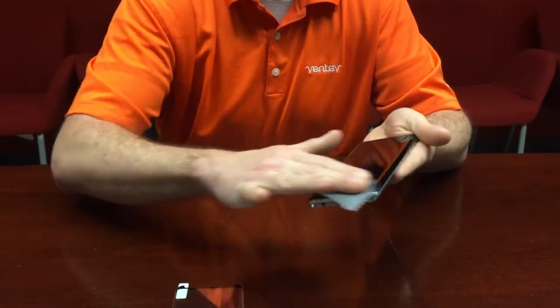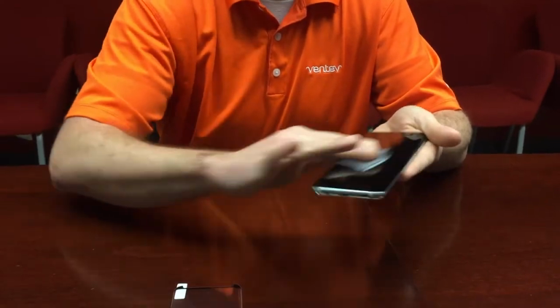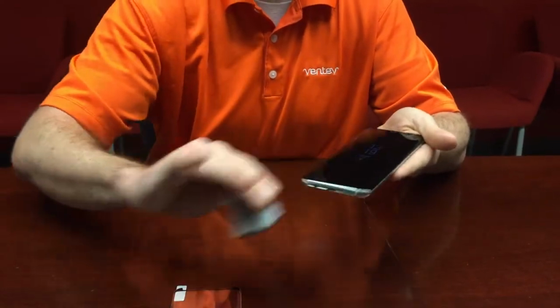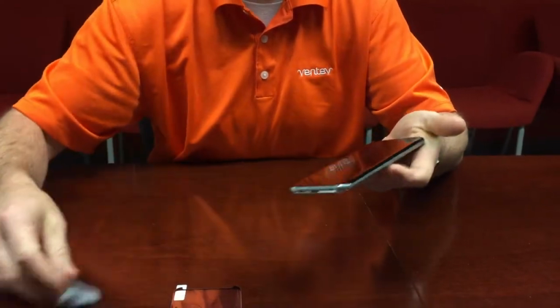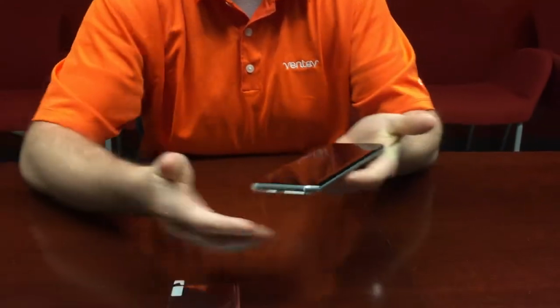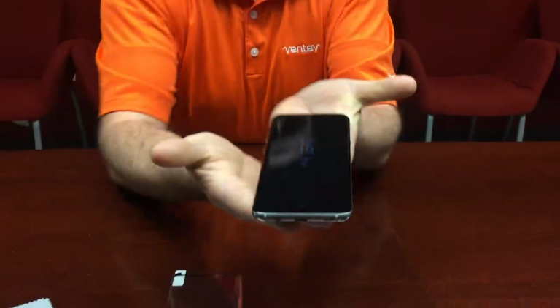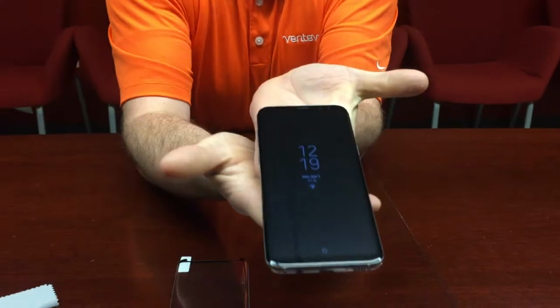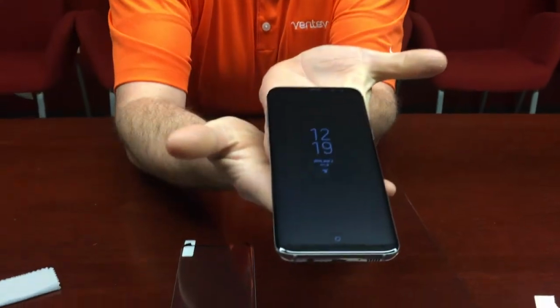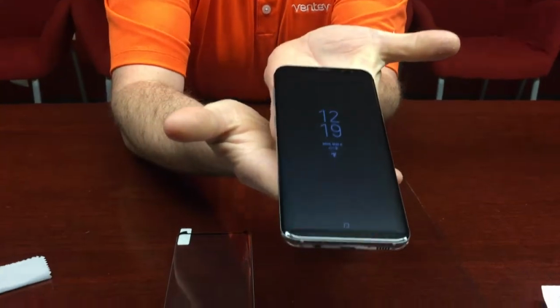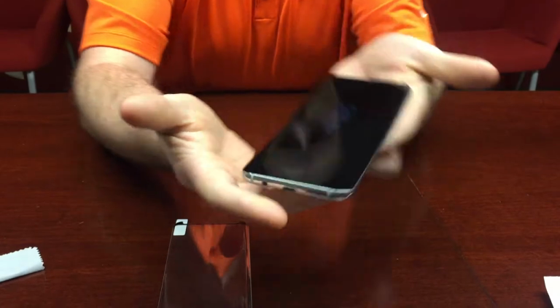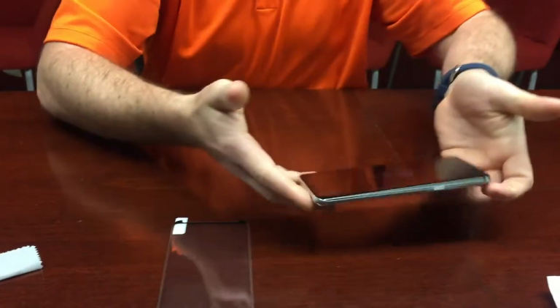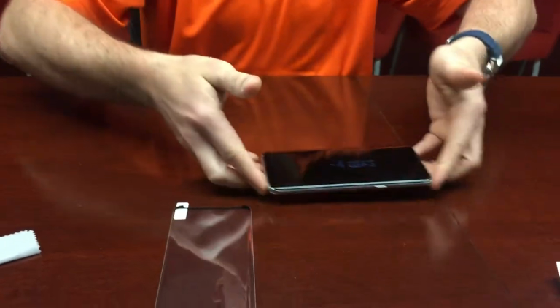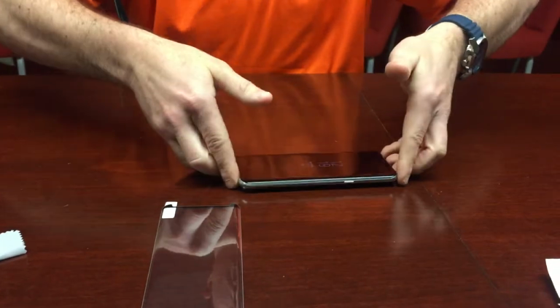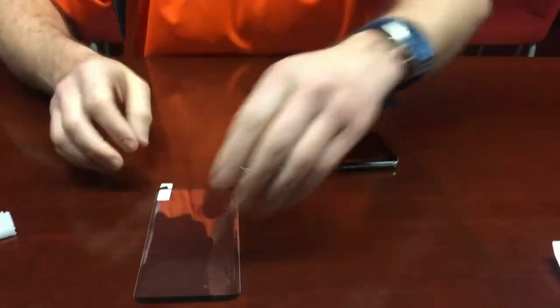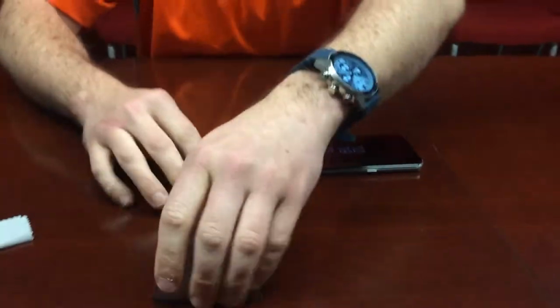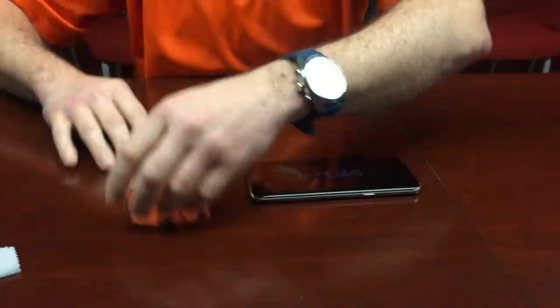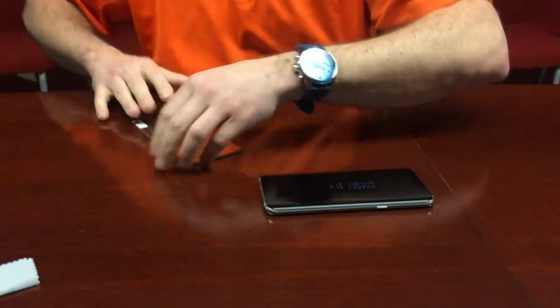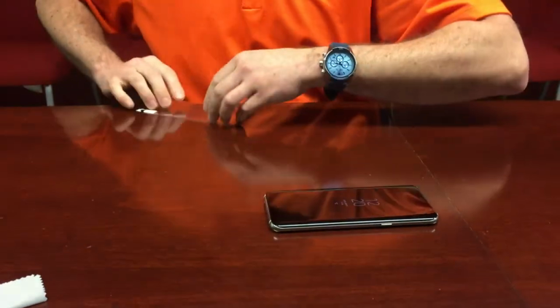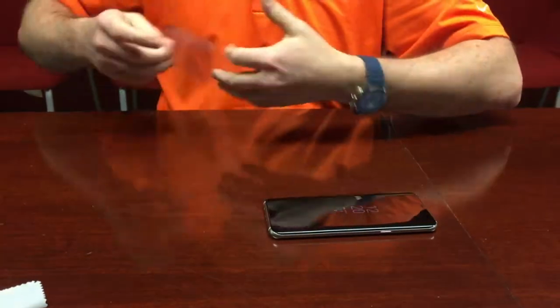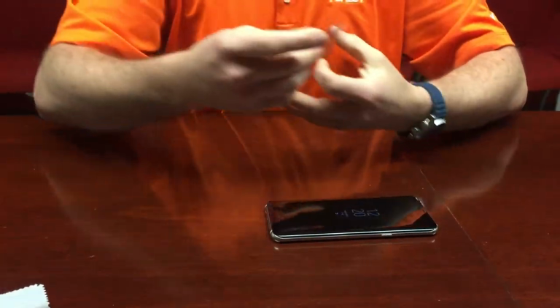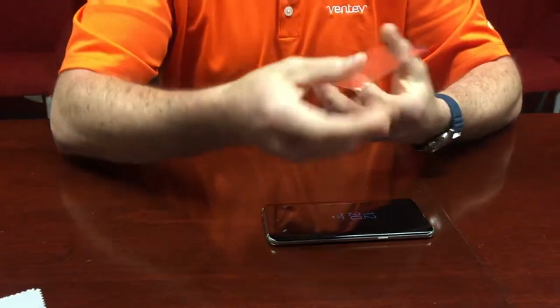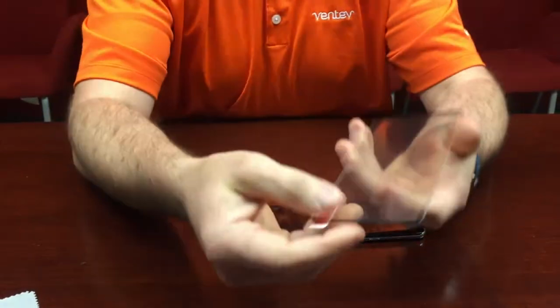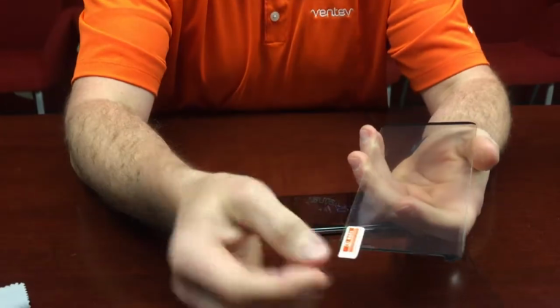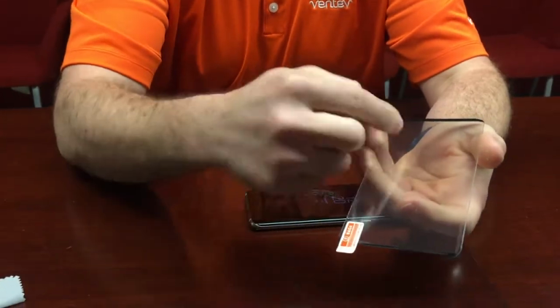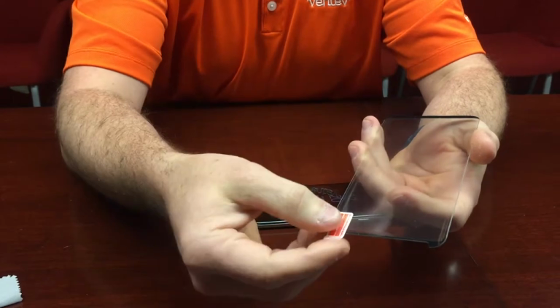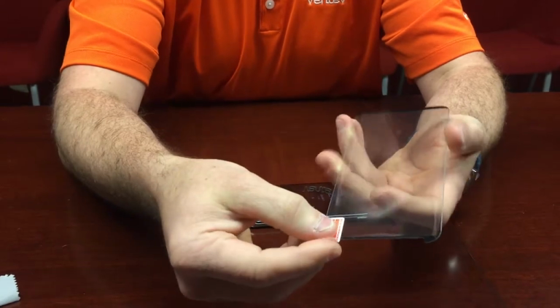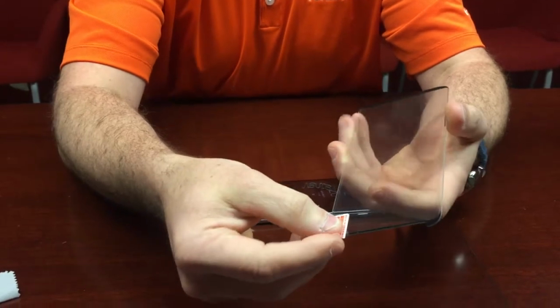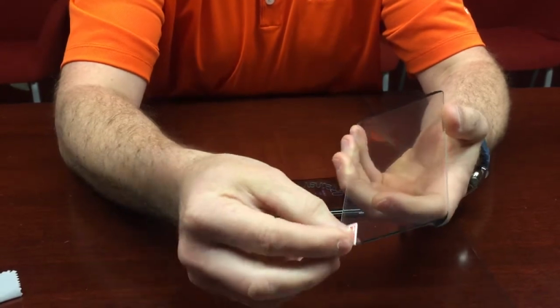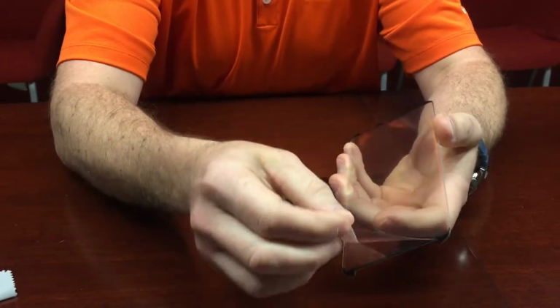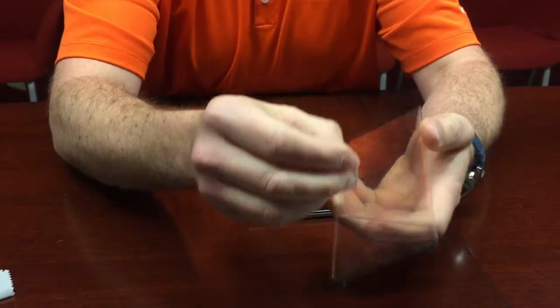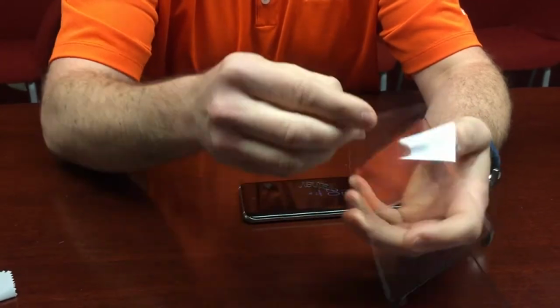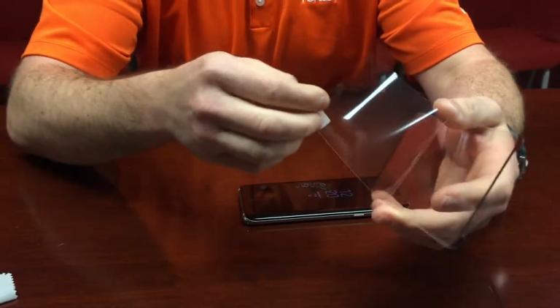Now that we have the display perfectly clean, we're going to take our screen protector and peel this layer of protective film off of it.